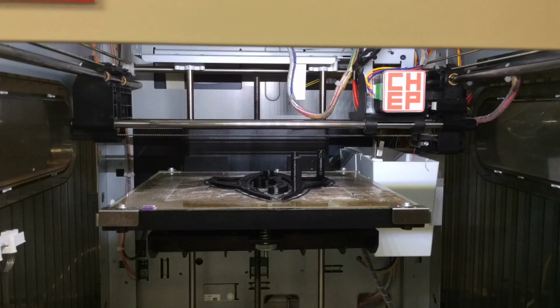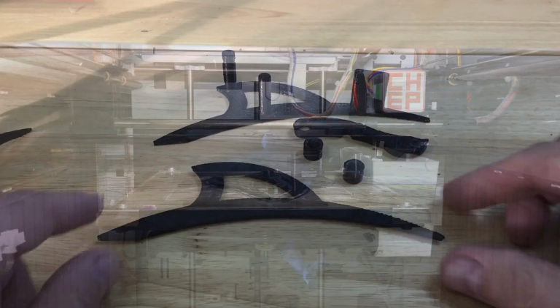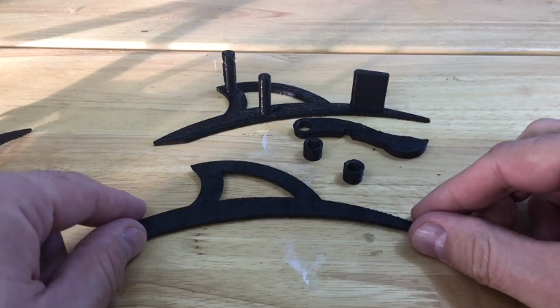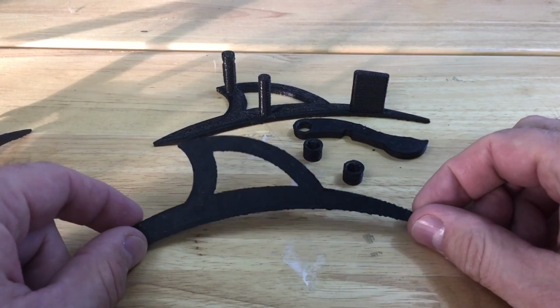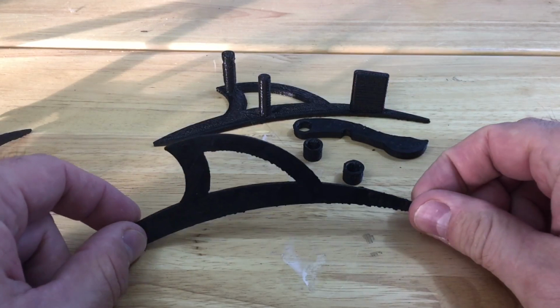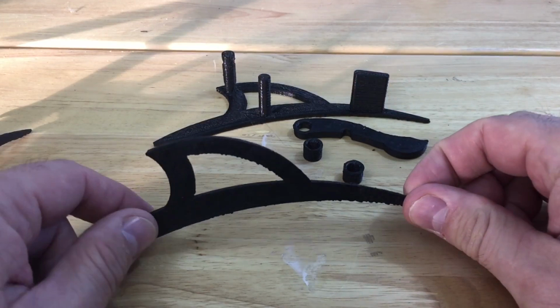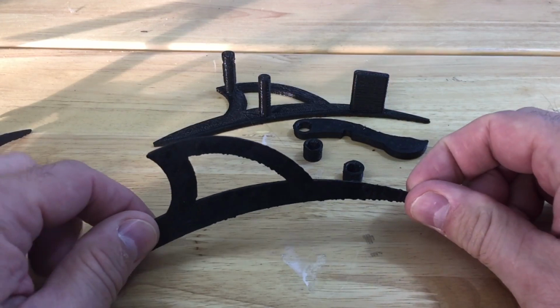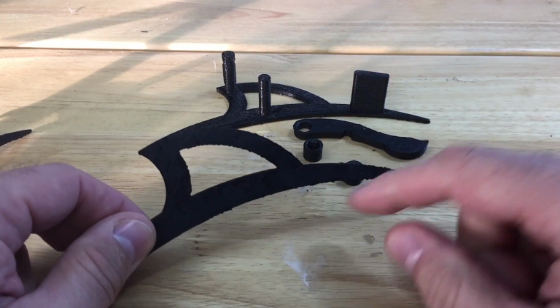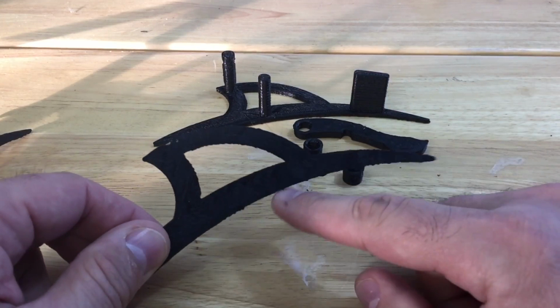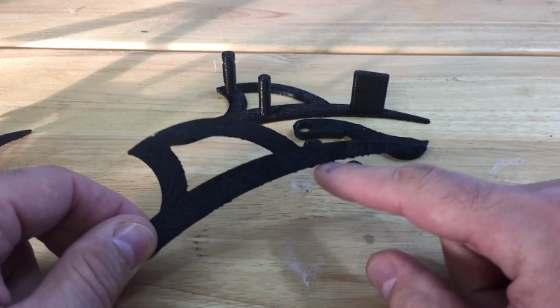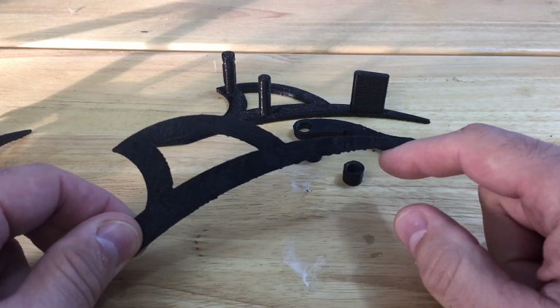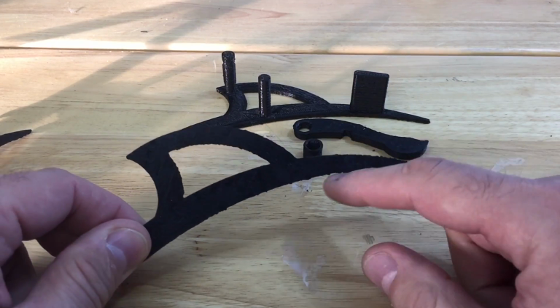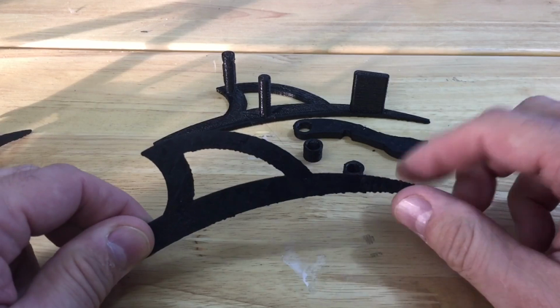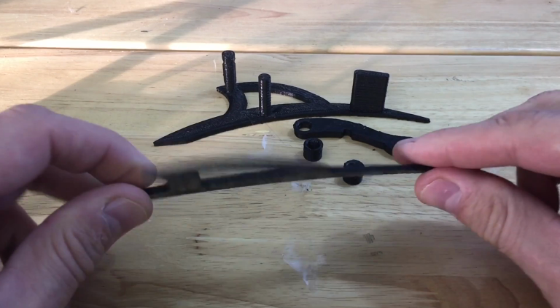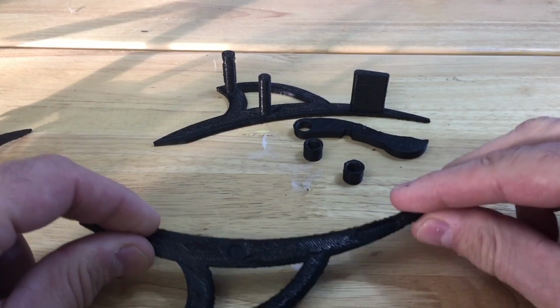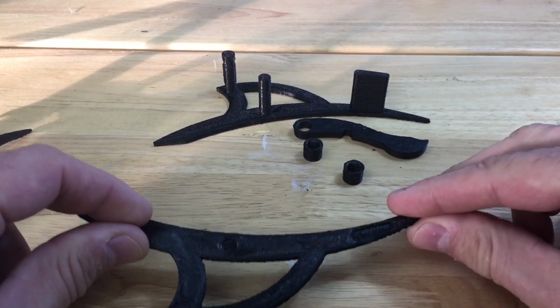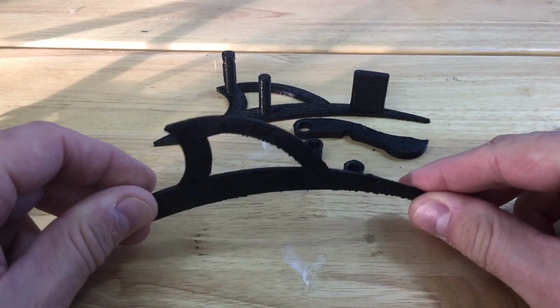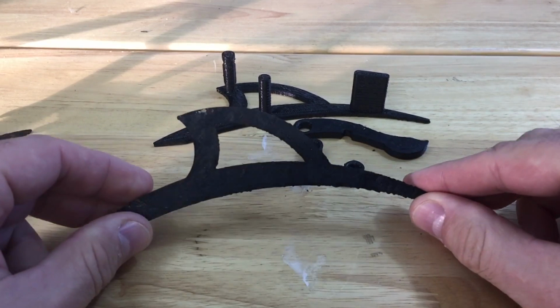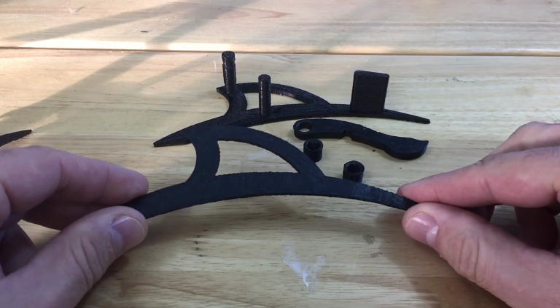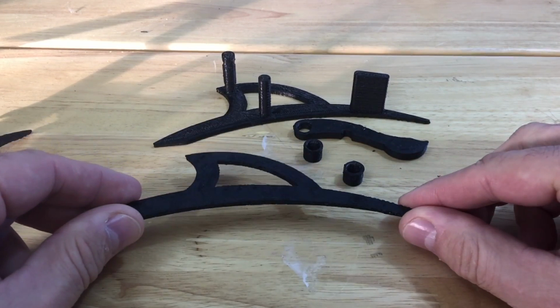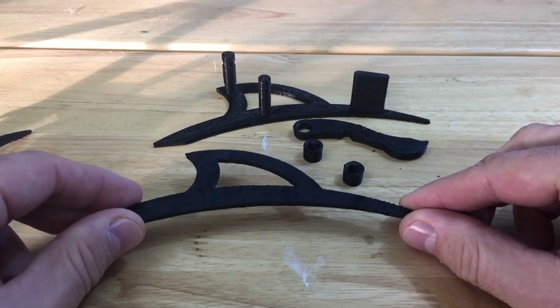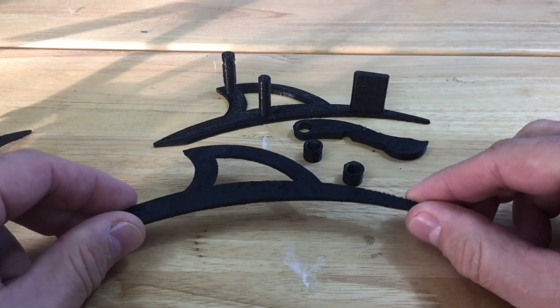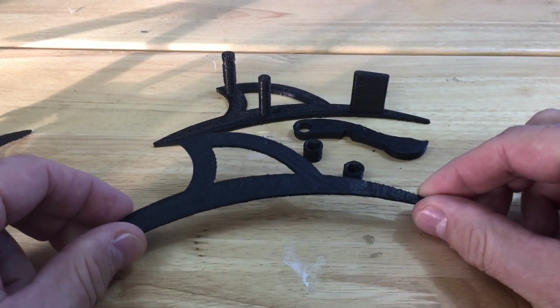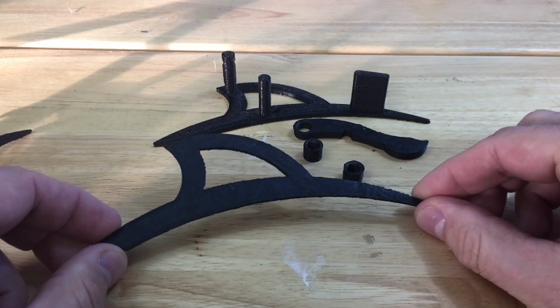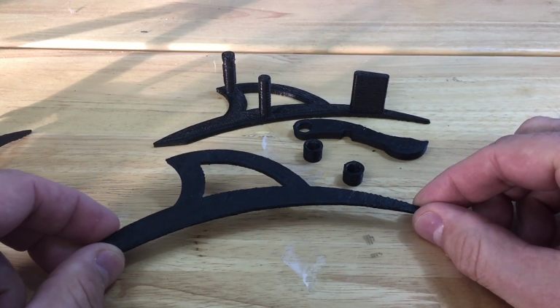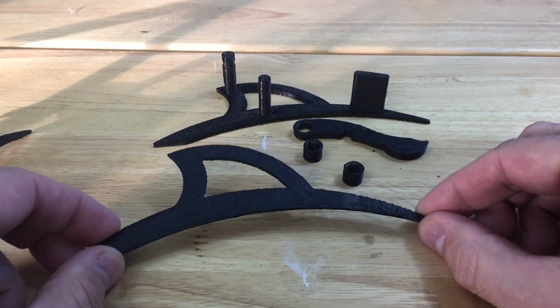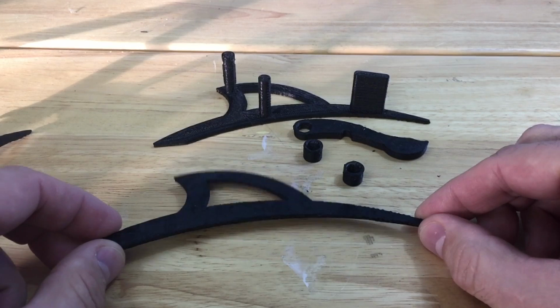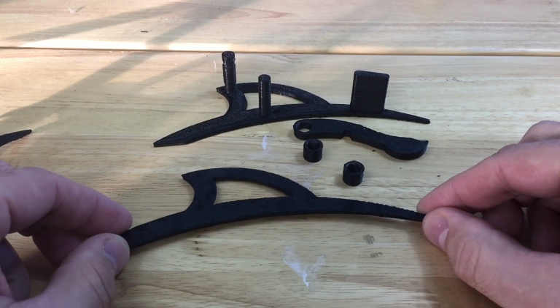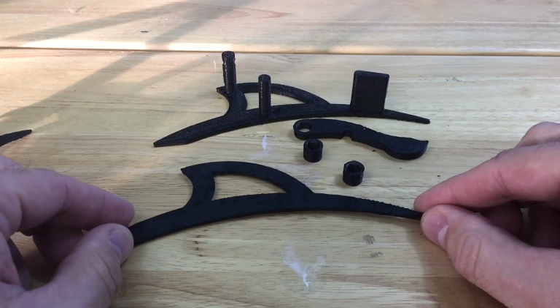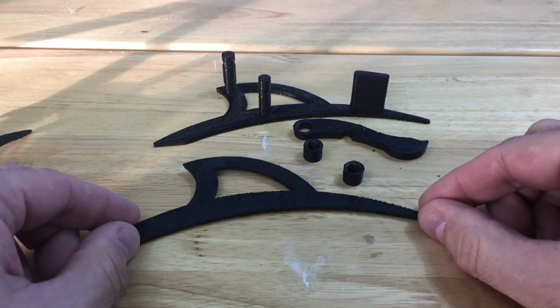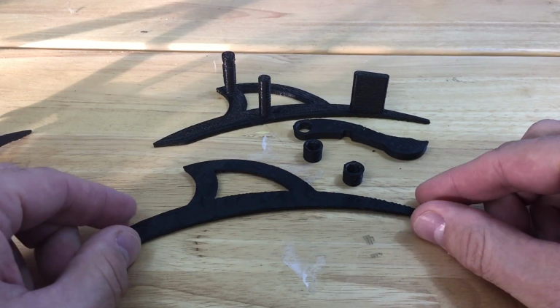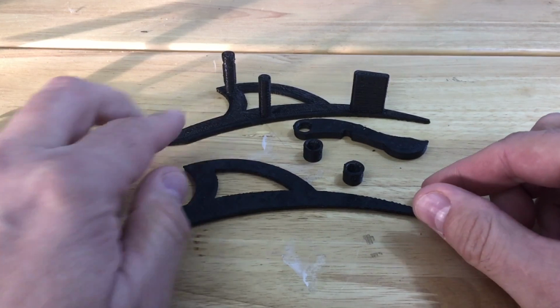Here are the finished pieces fresh off the printer. I've got some real rough edges to clean up because I really squished these down on the bed. That was probably a mistake — I probably squished them too much. But they came out pretty good.